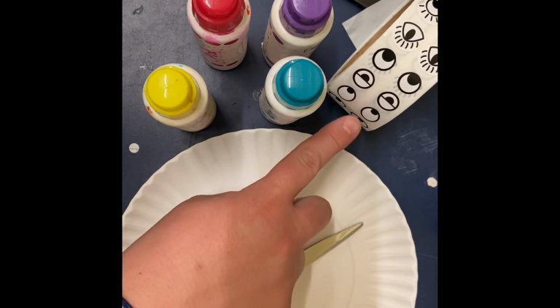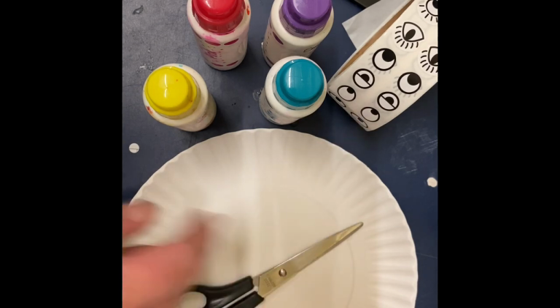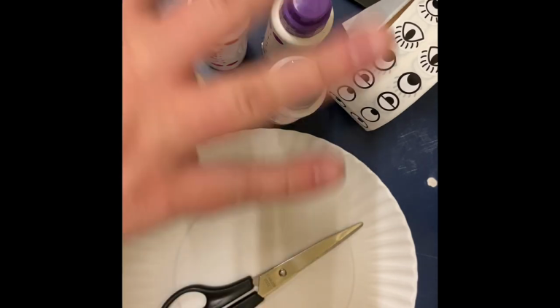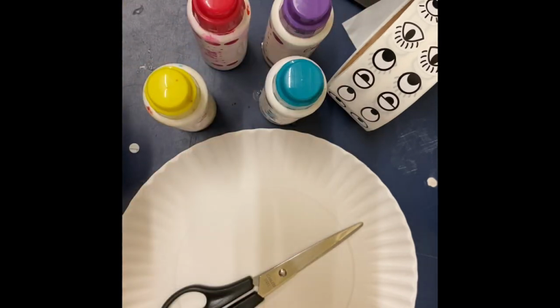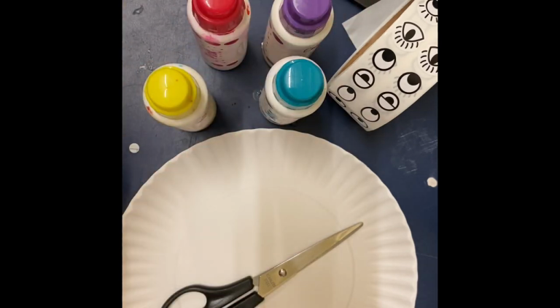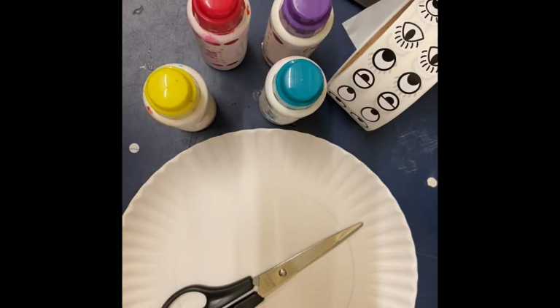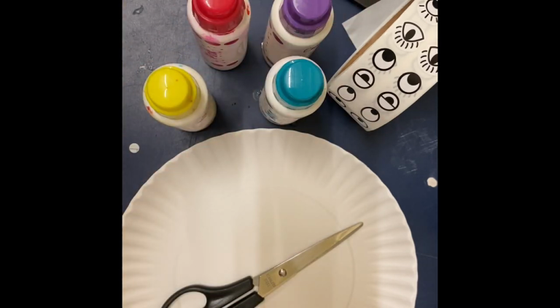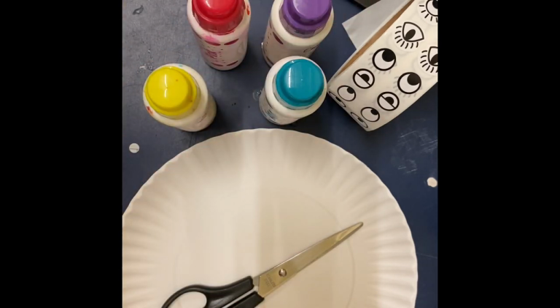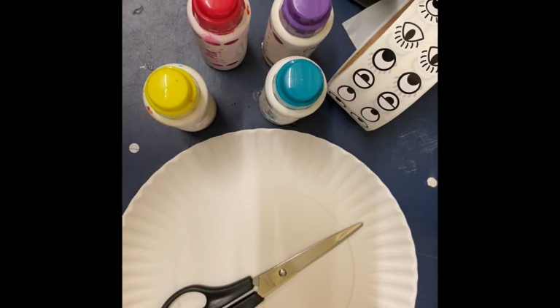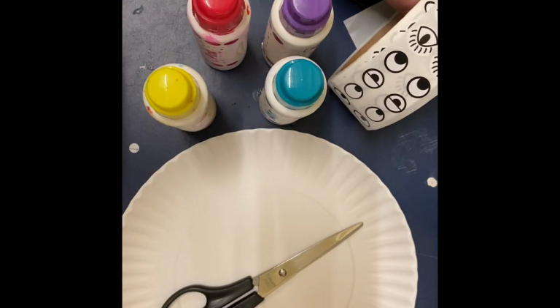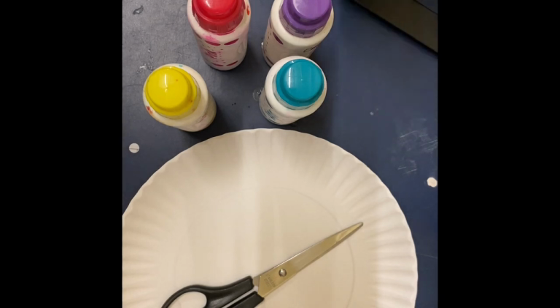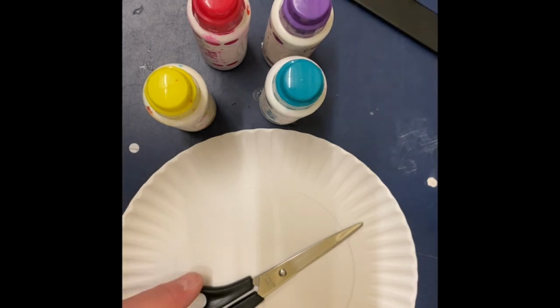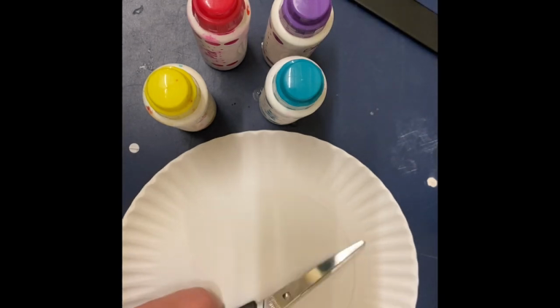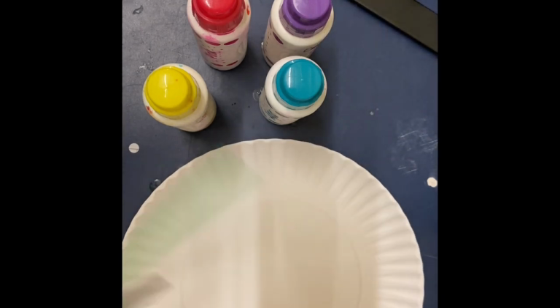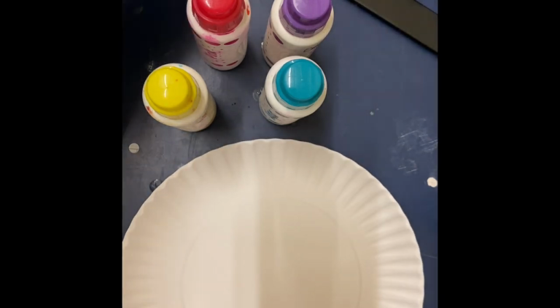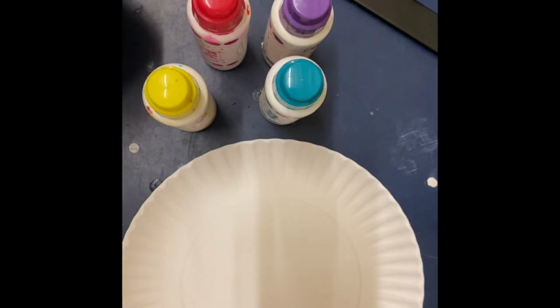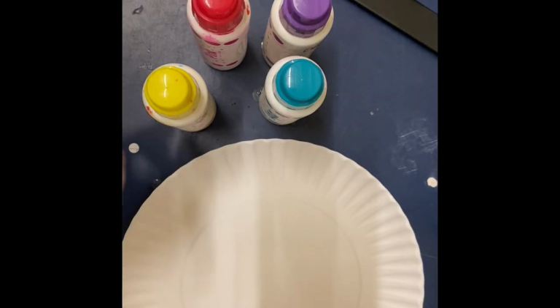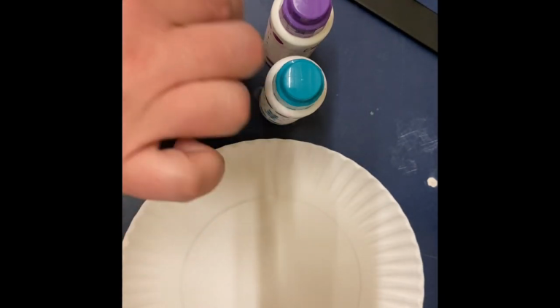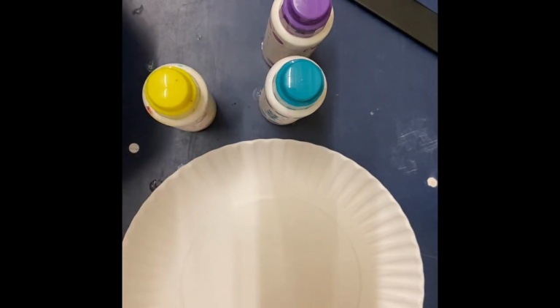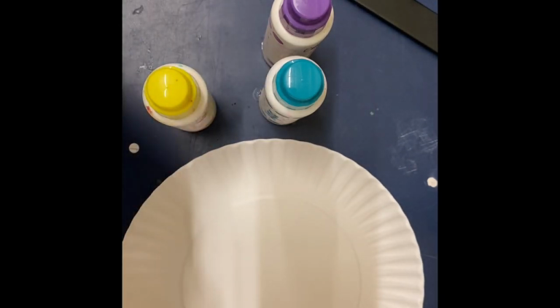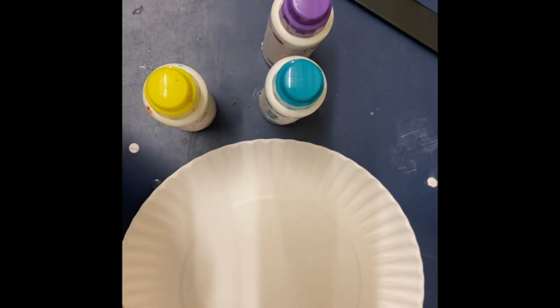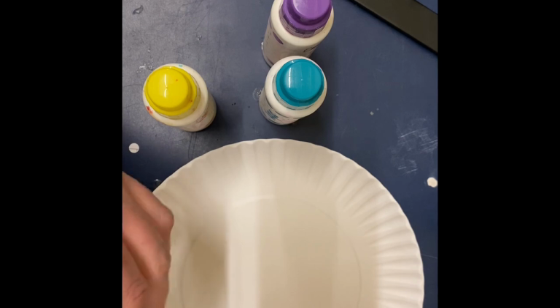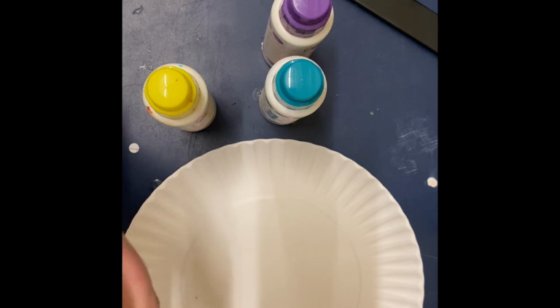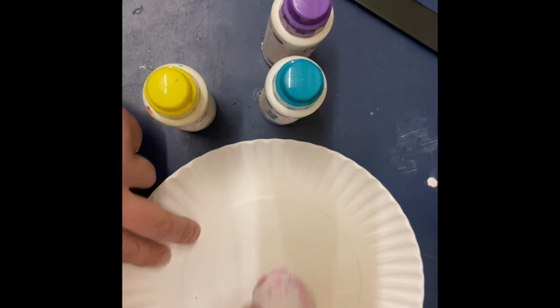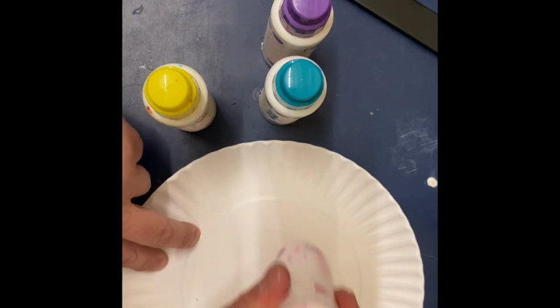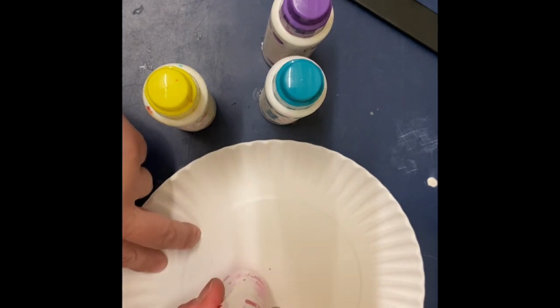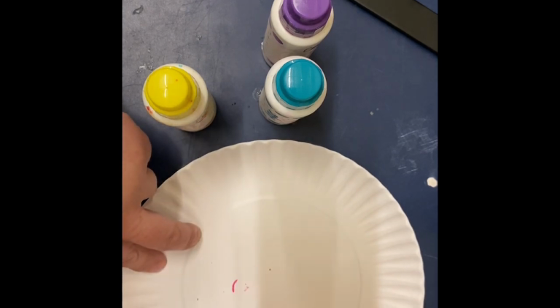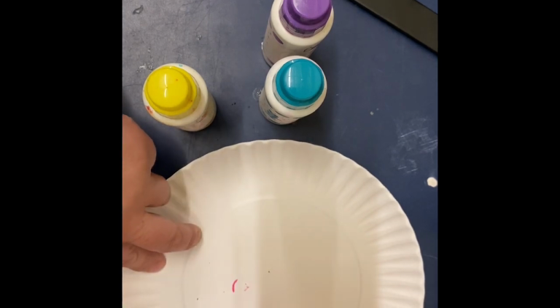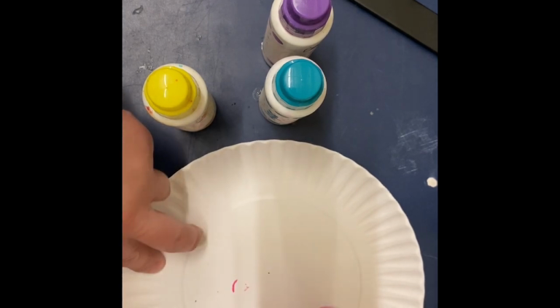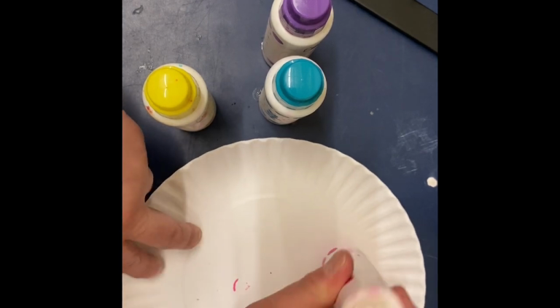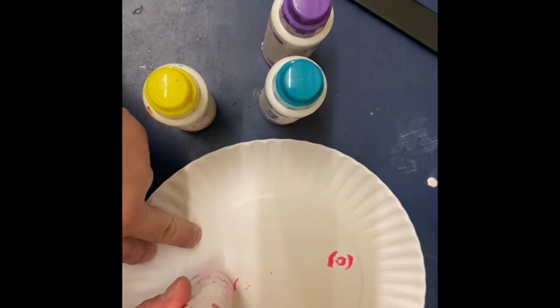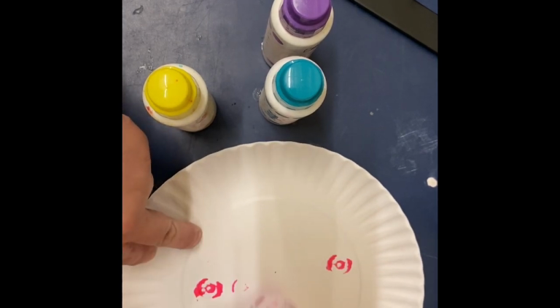Start by gathering your supplies: paper plates, scissors, eyeballs, a pipe cleaner, and some kind of color-making materials — maybe markers, paint, or bingo daubers.